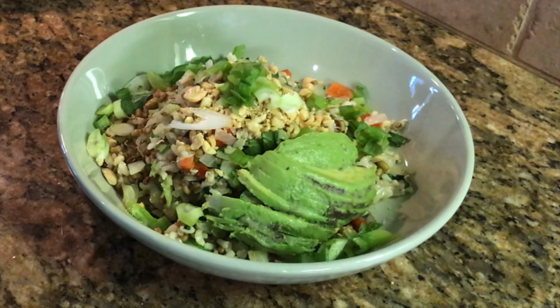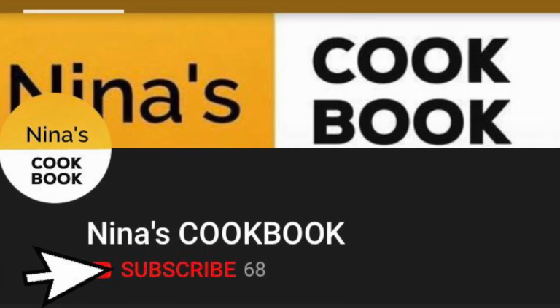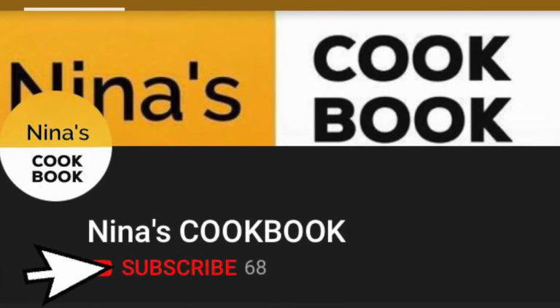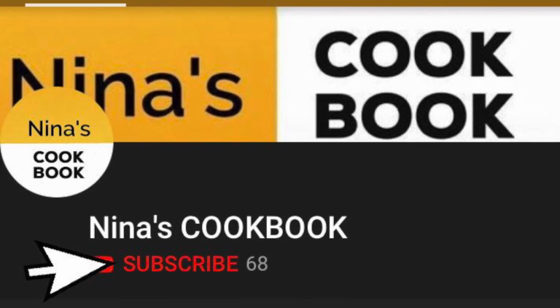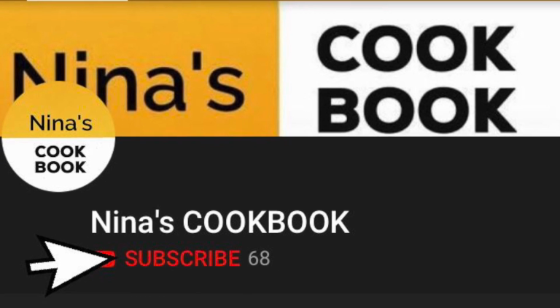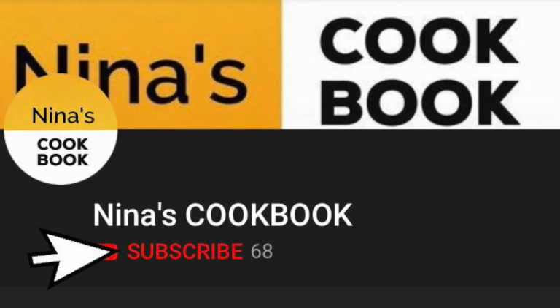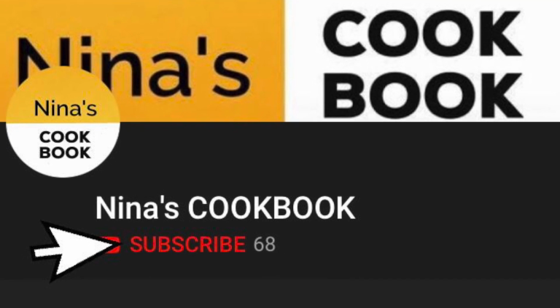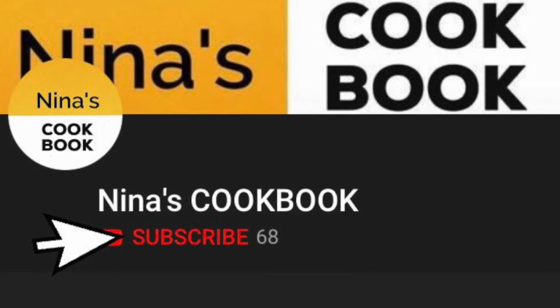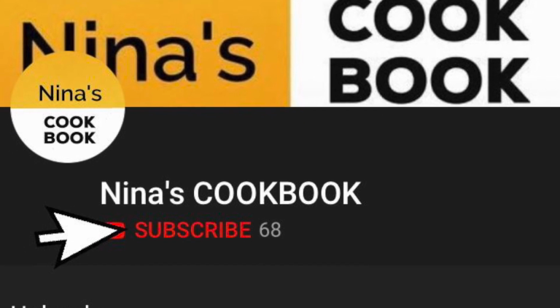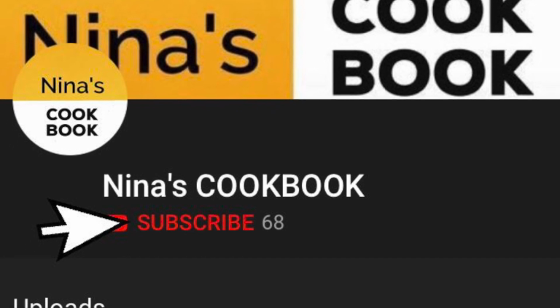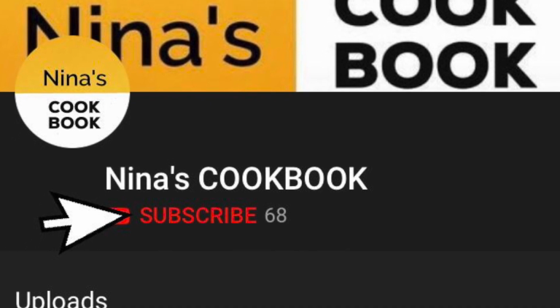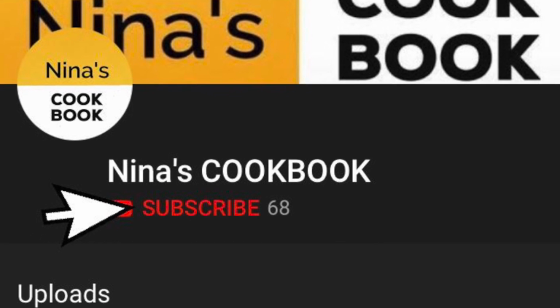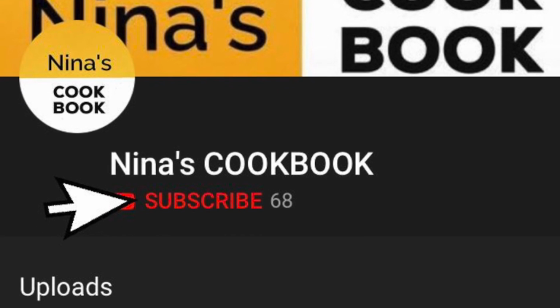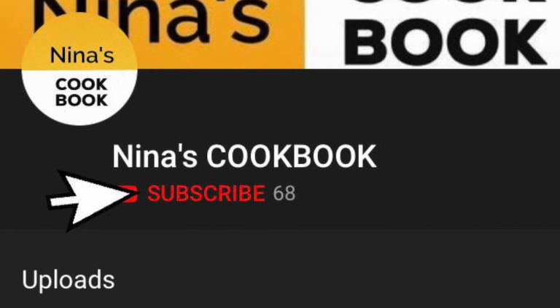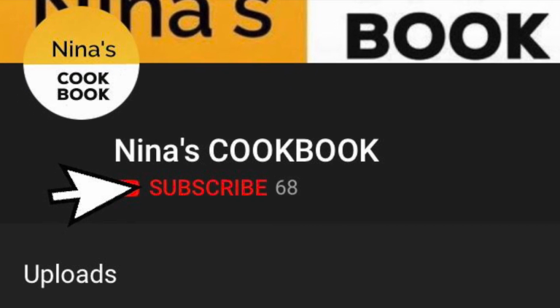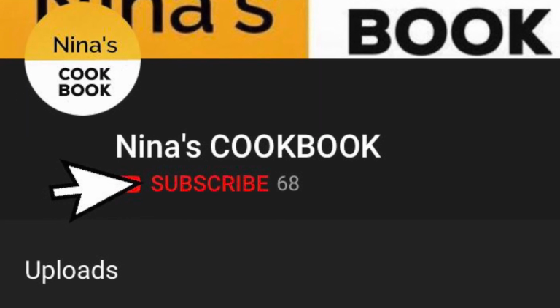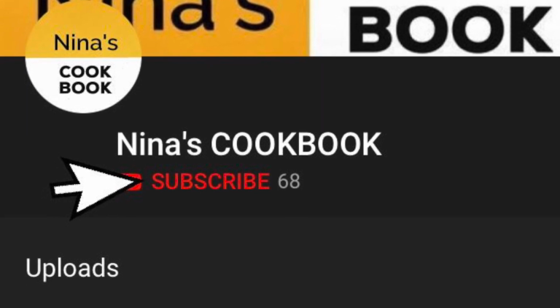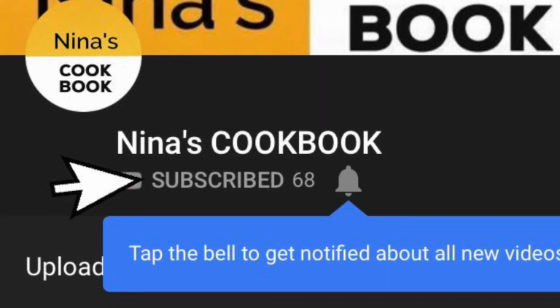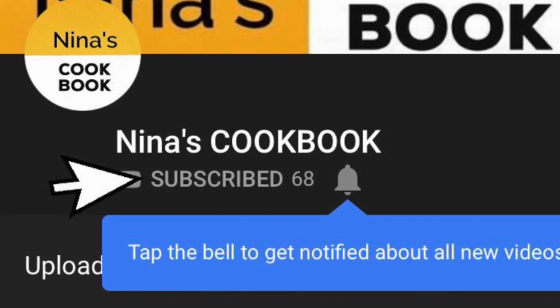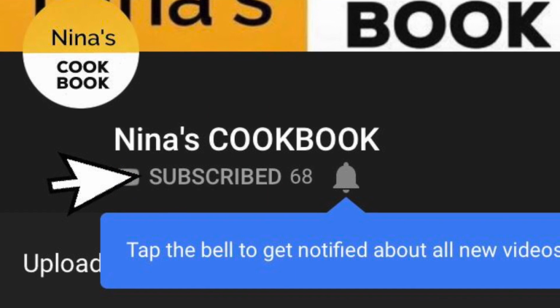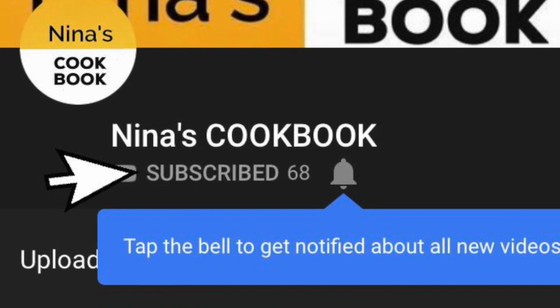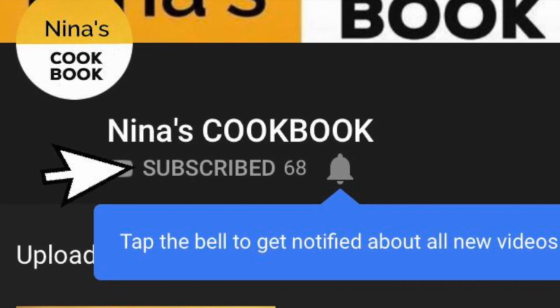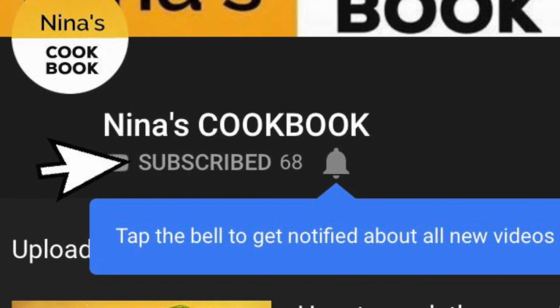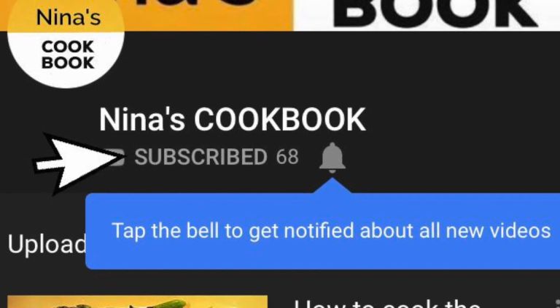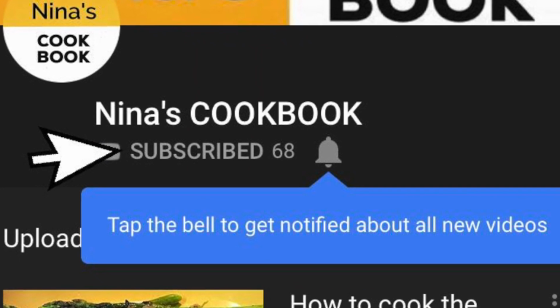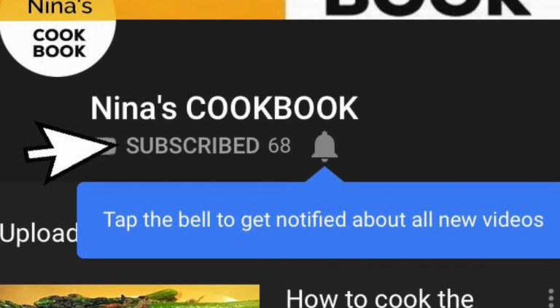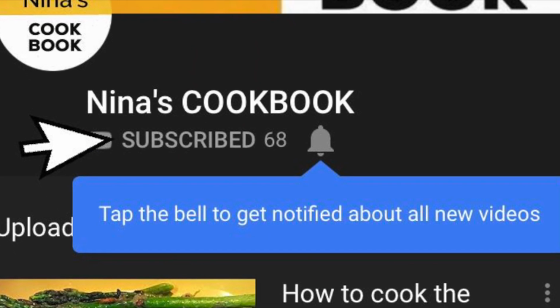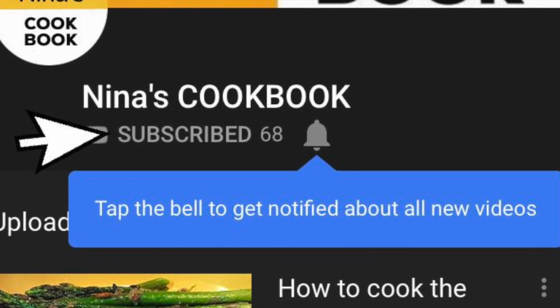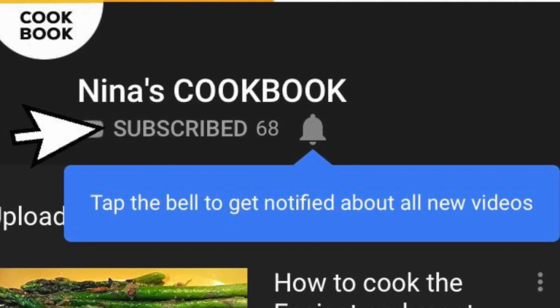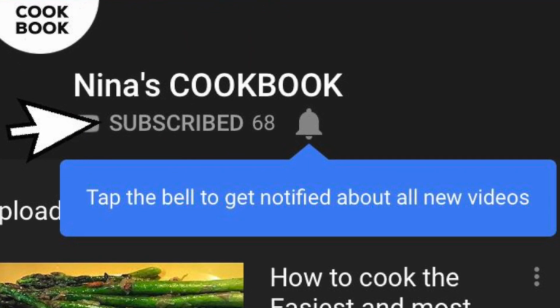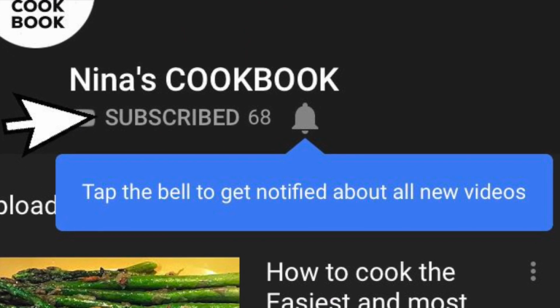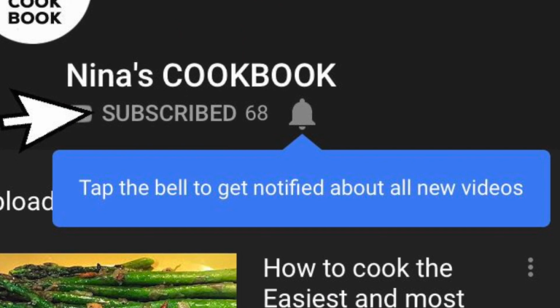If you like what you see, I'd love for you to support the channel by pressing the subscribe button and clicking the bell icon next to it to be alerted each time I post a video.